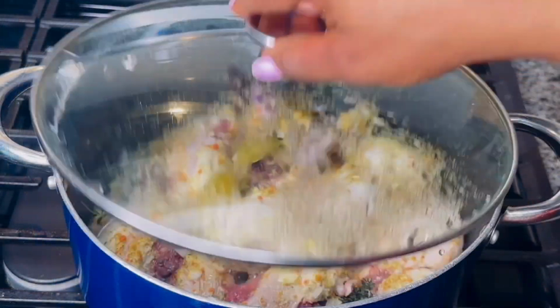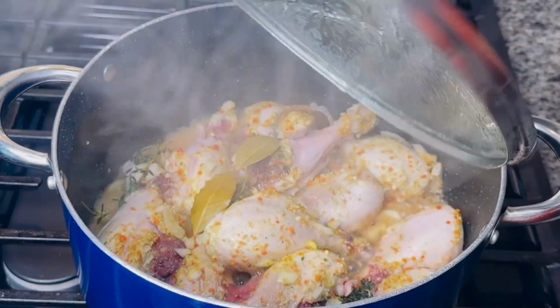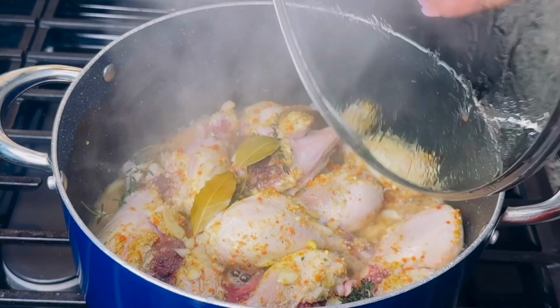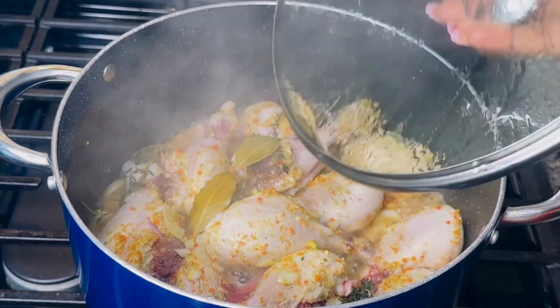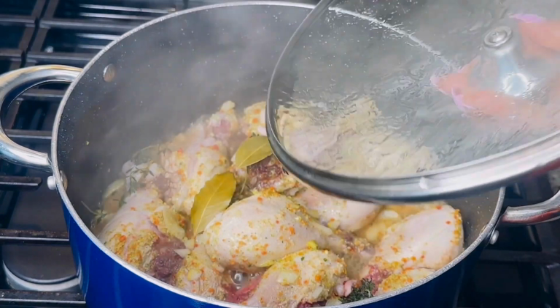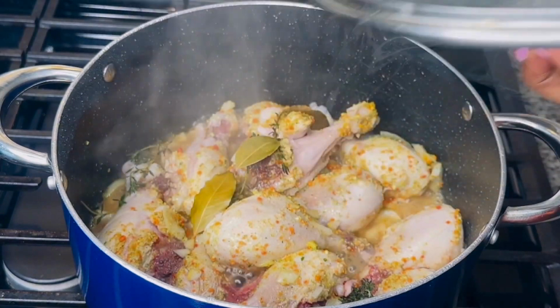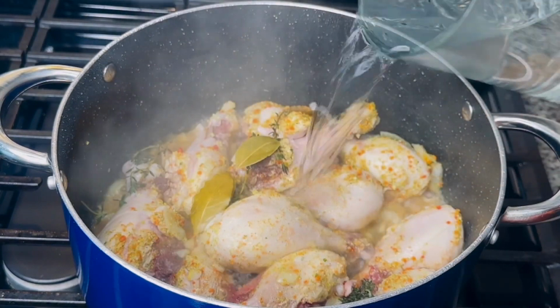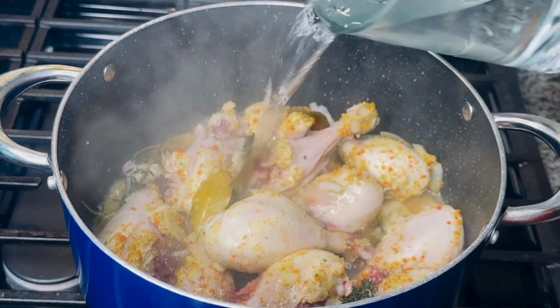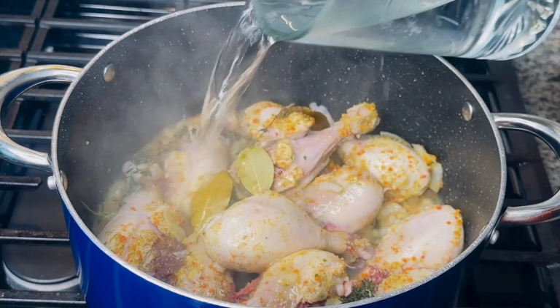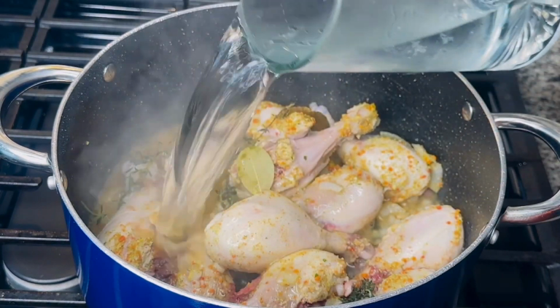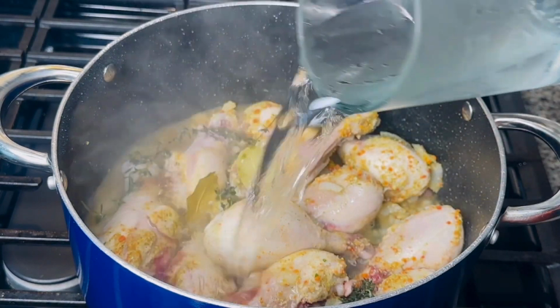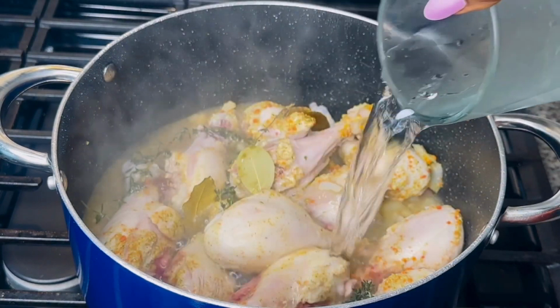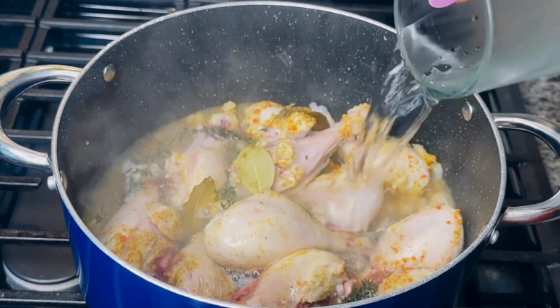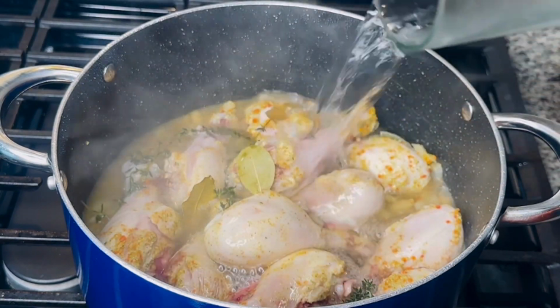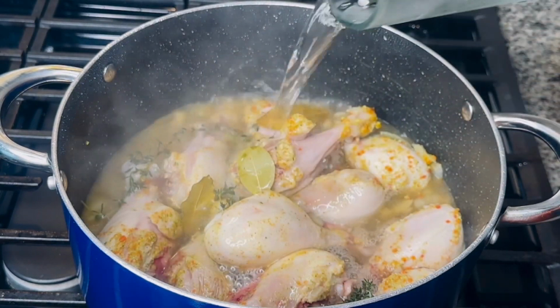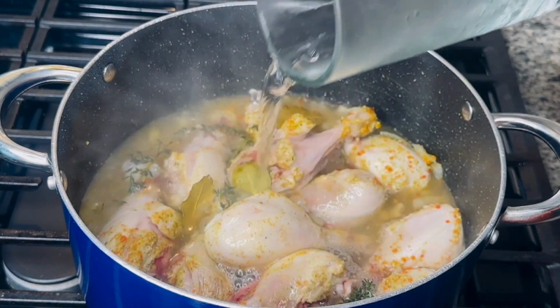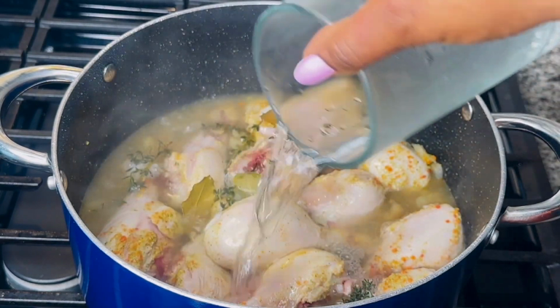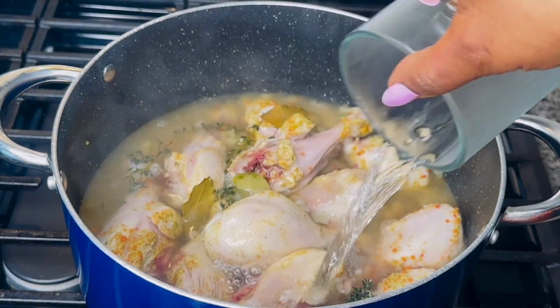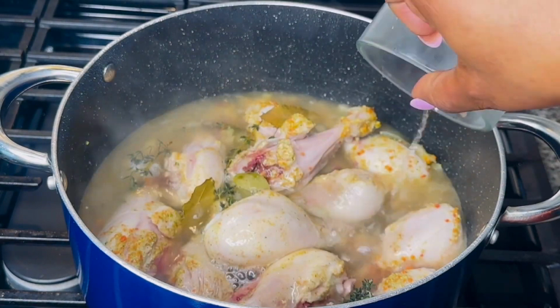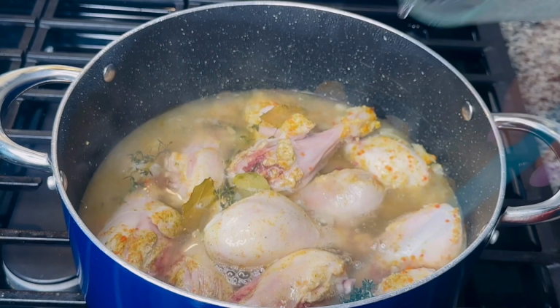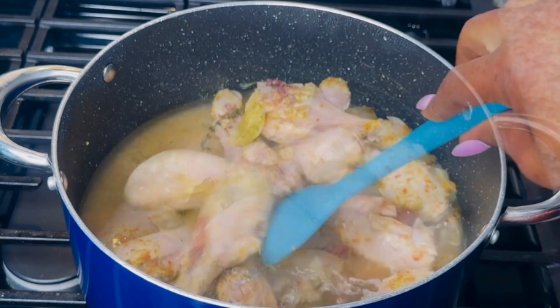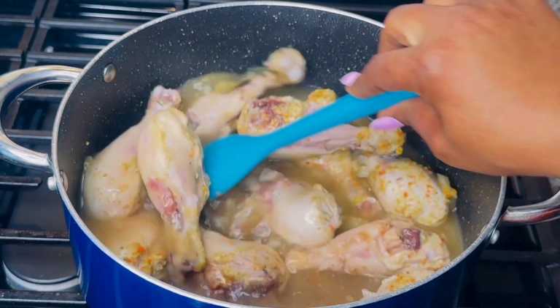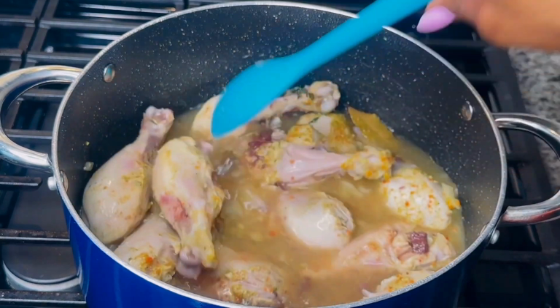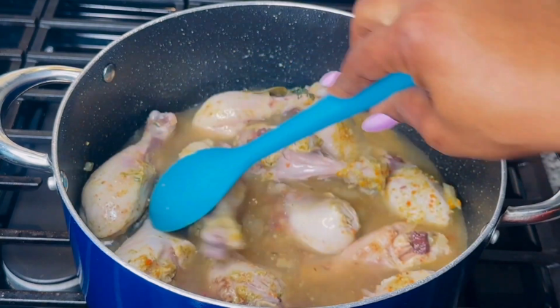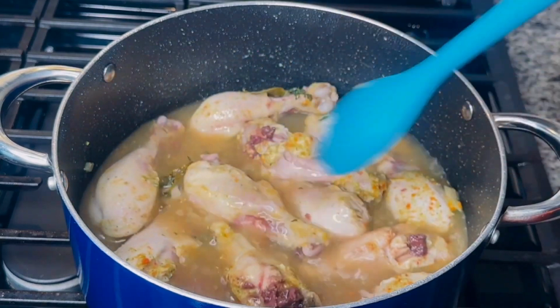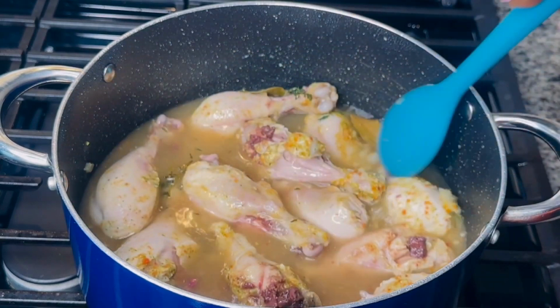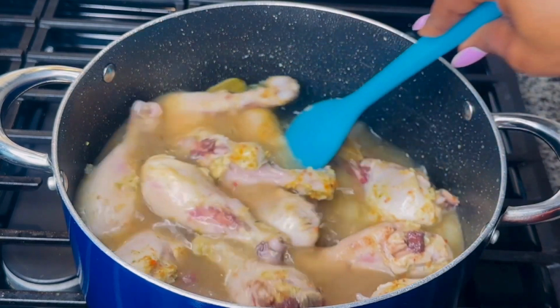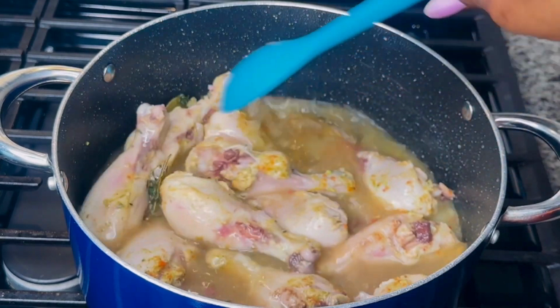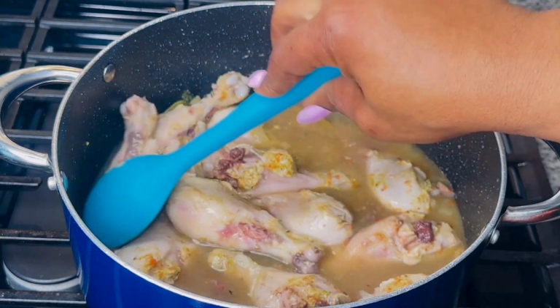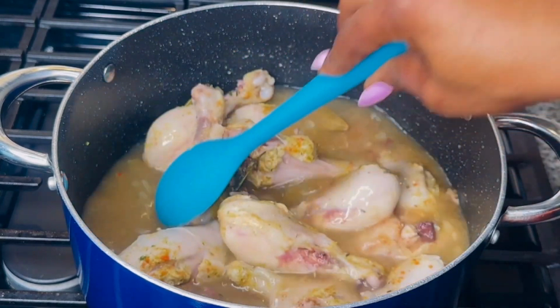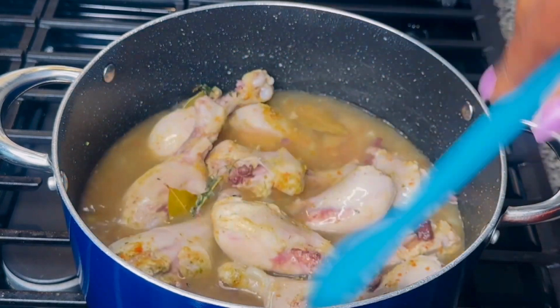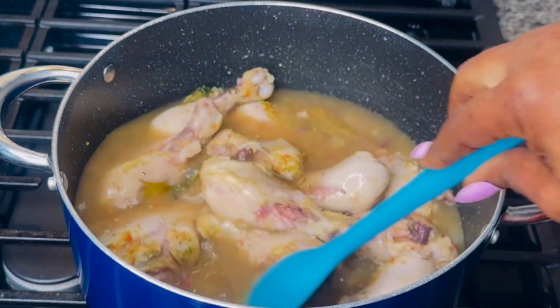Now that my drumsticks have produced their own natural broth, I will add six to eight cups of water, carefully mix, and then cover to simmer for 15 more minutes.